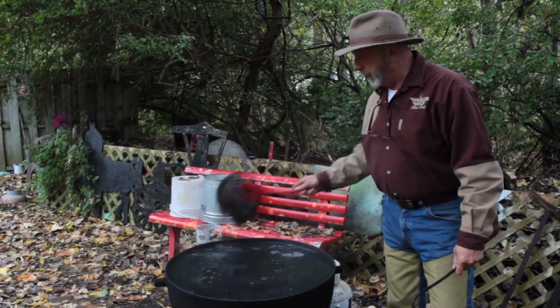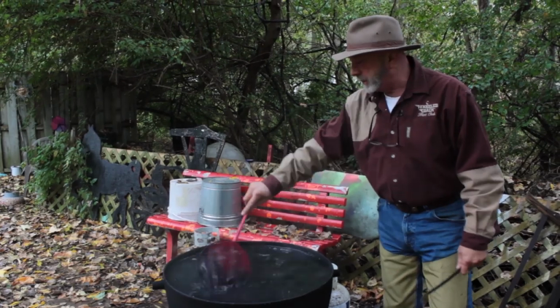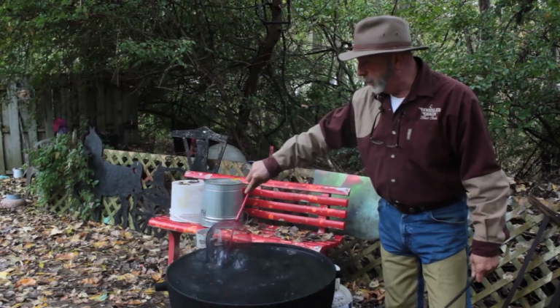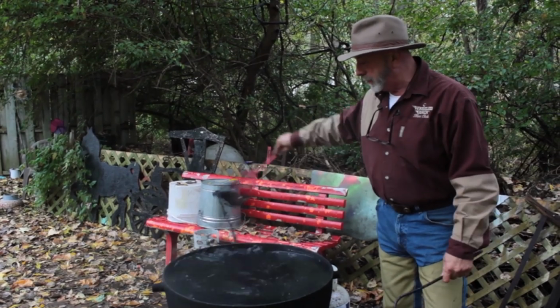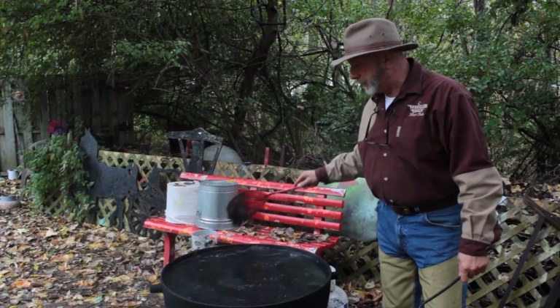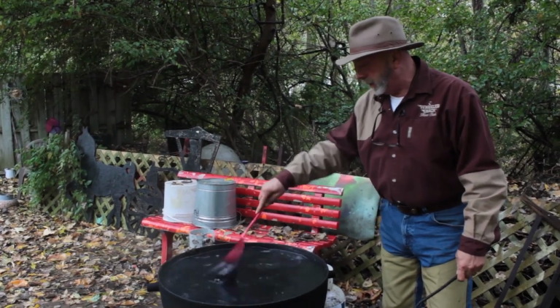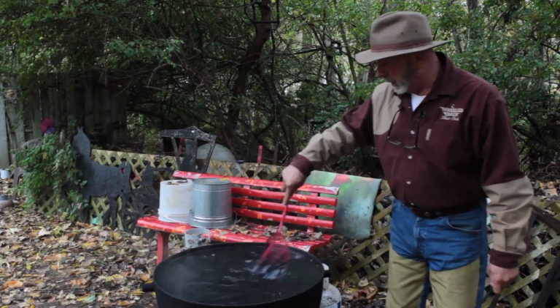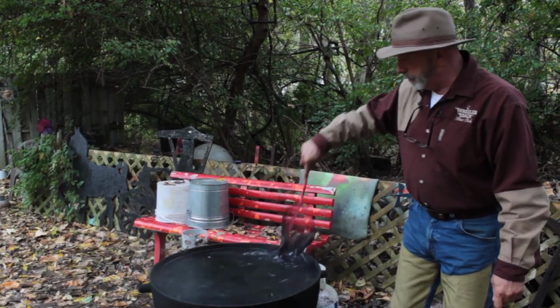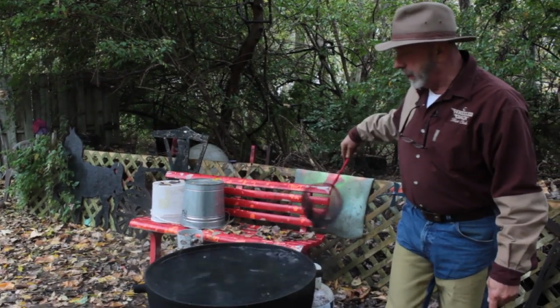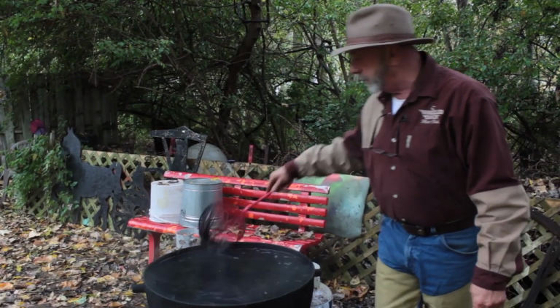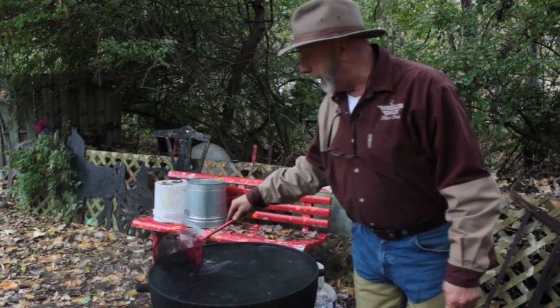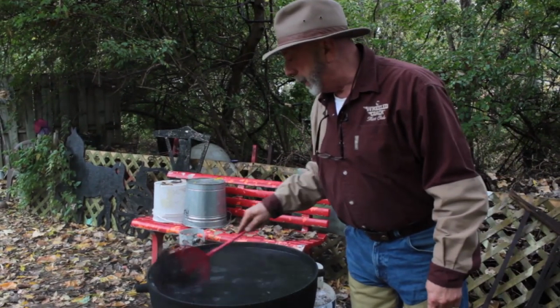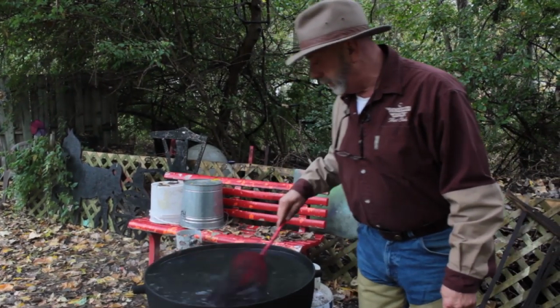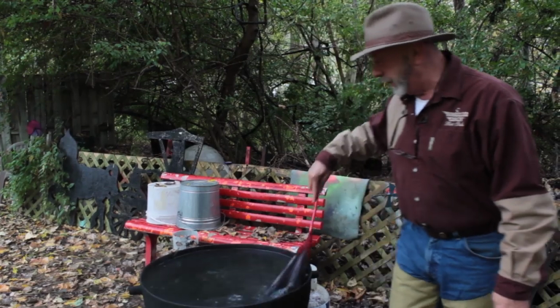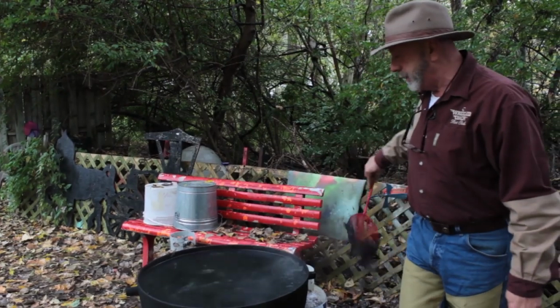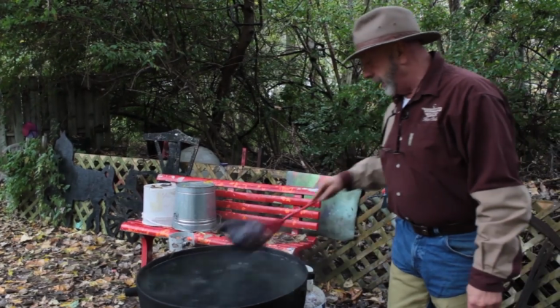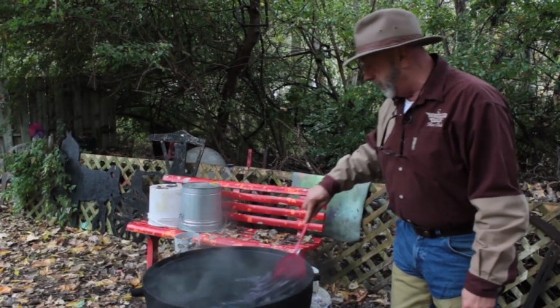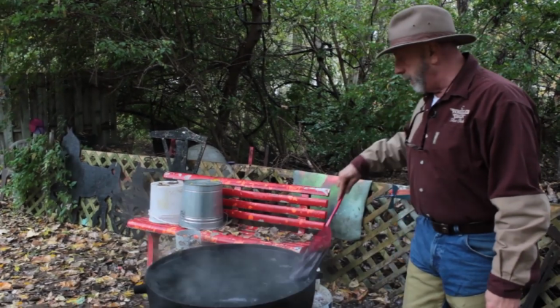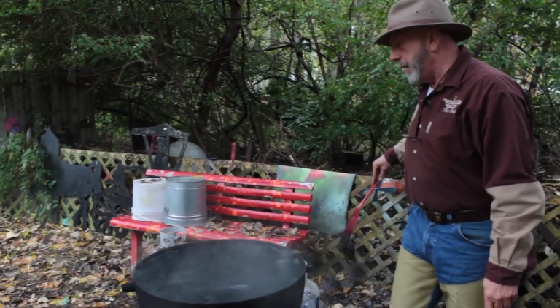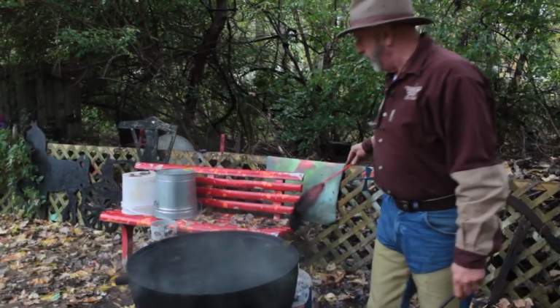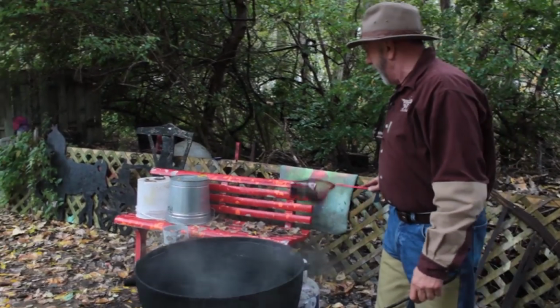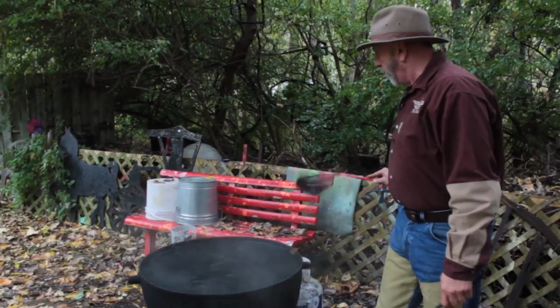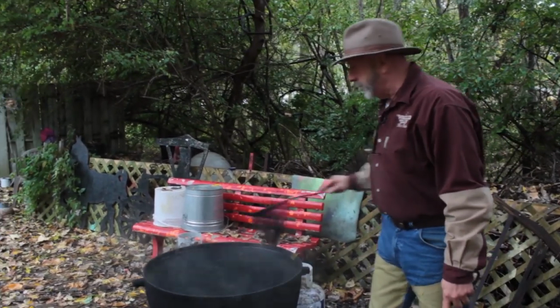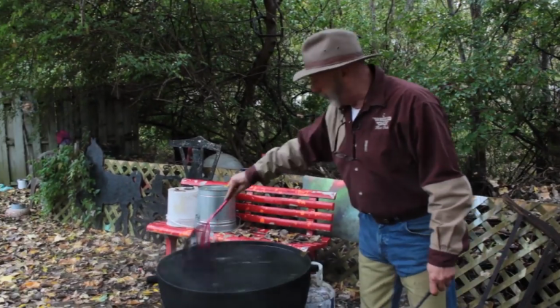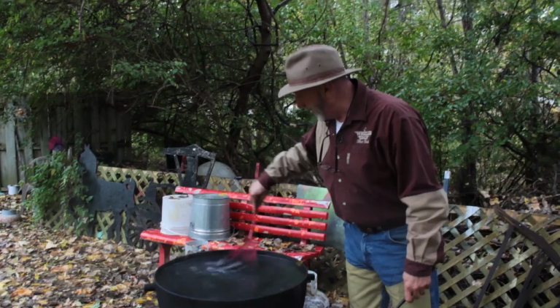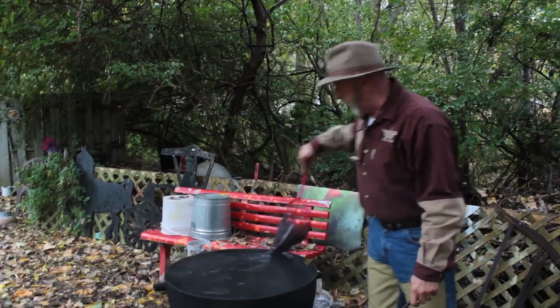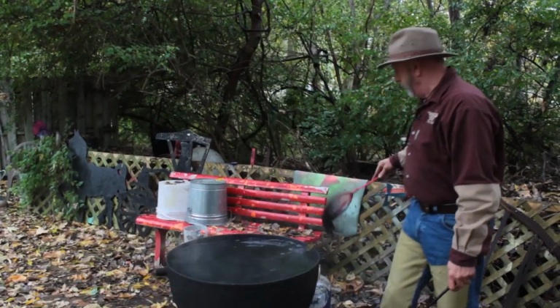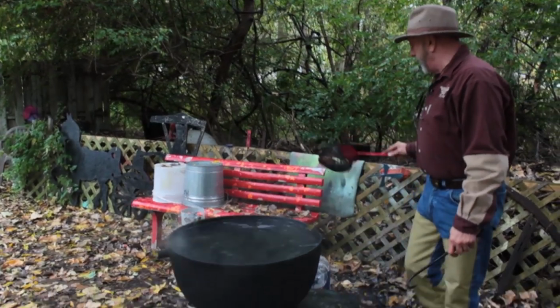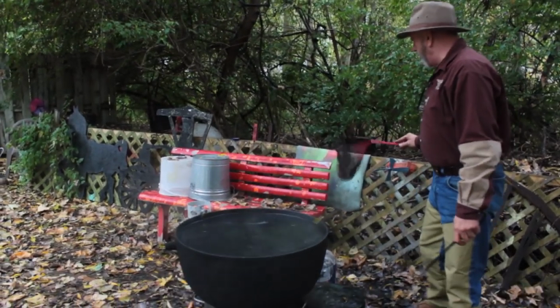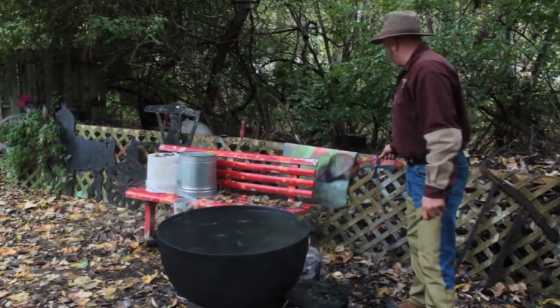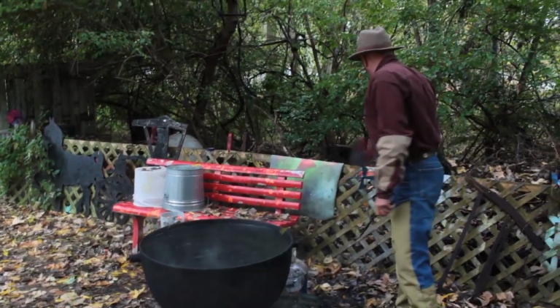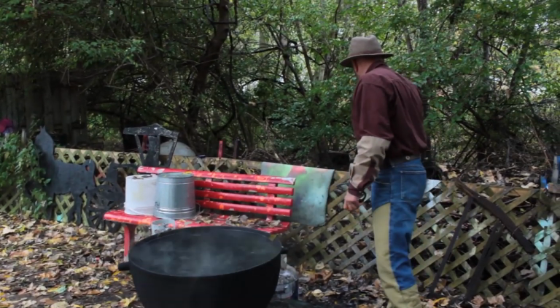I am just going to do one trap. There is crap in there, that is how it is, and I am going to wash this trap off anyway. You got to know that — that is part of the process.